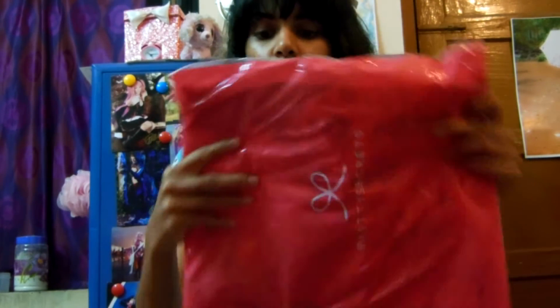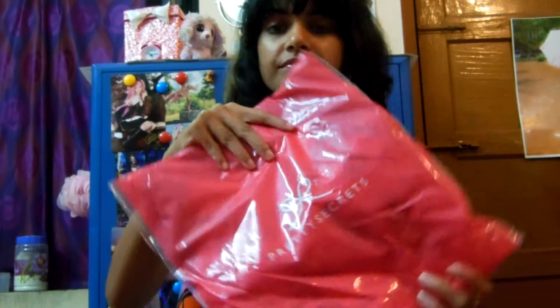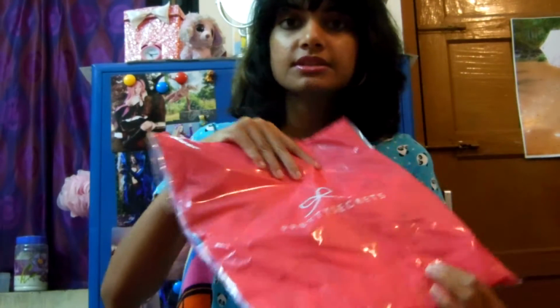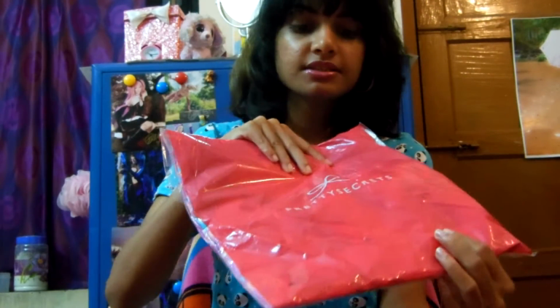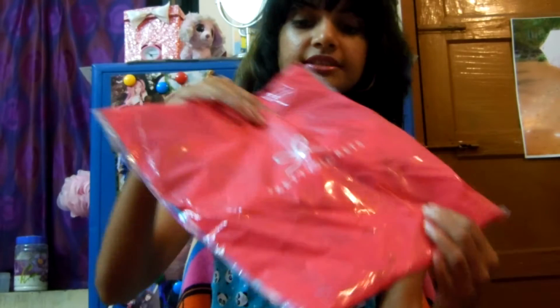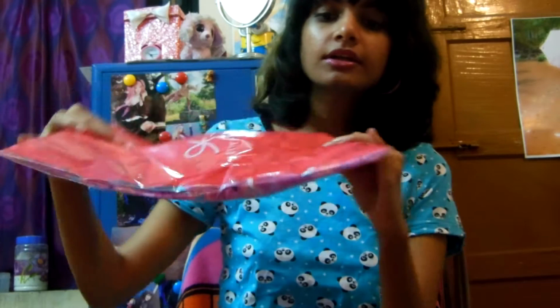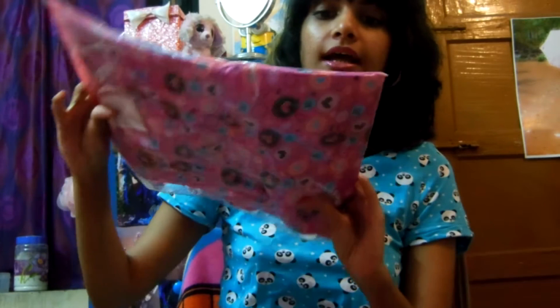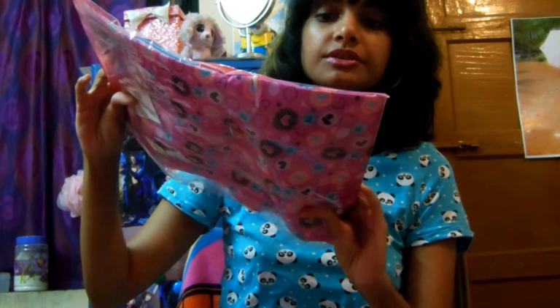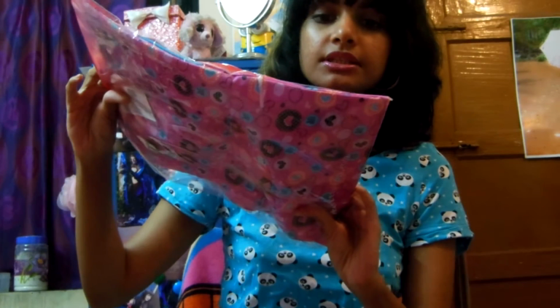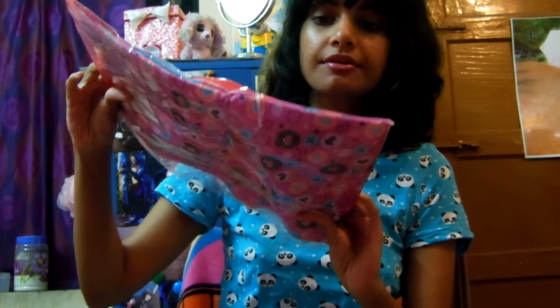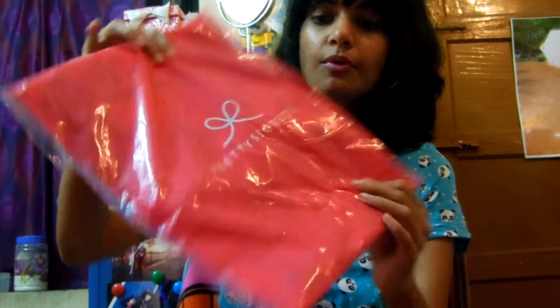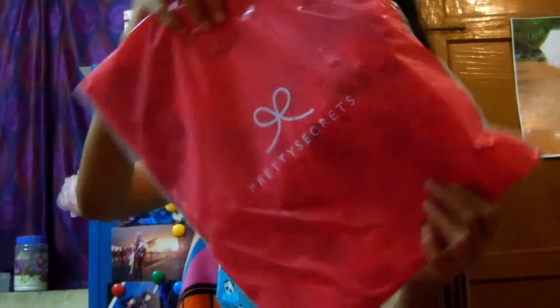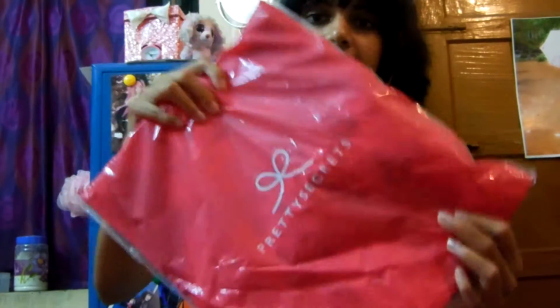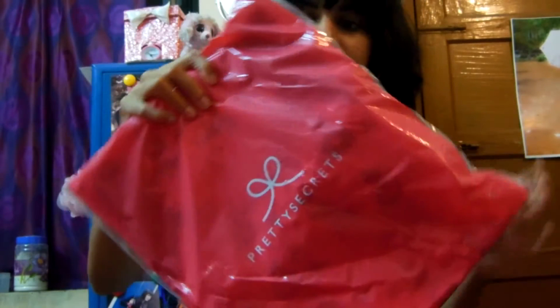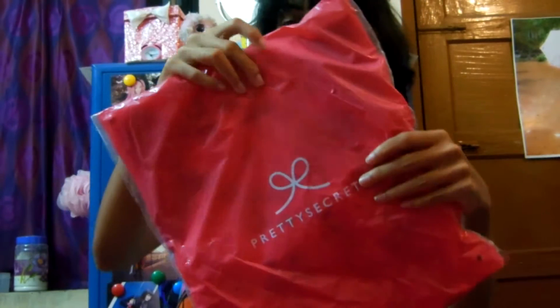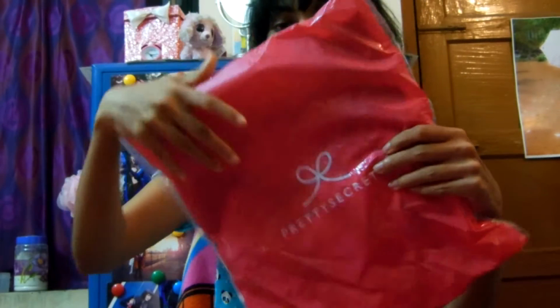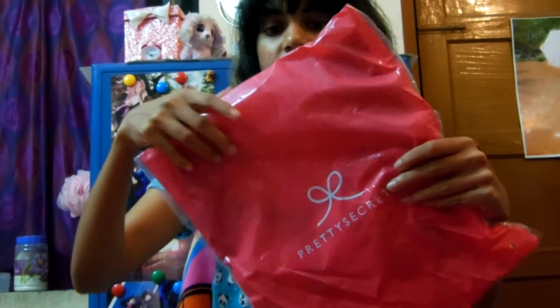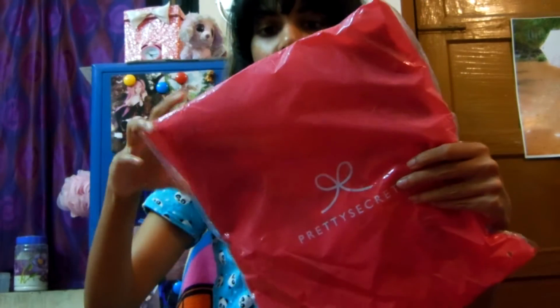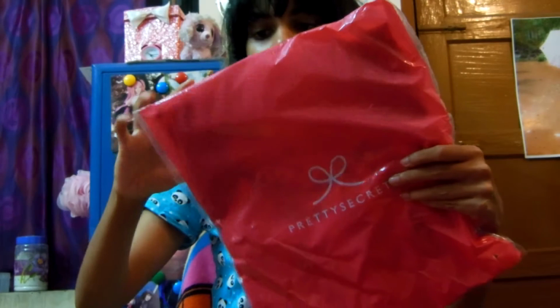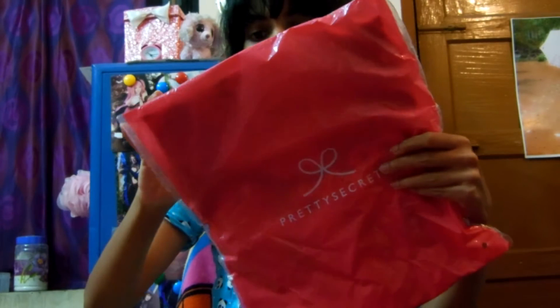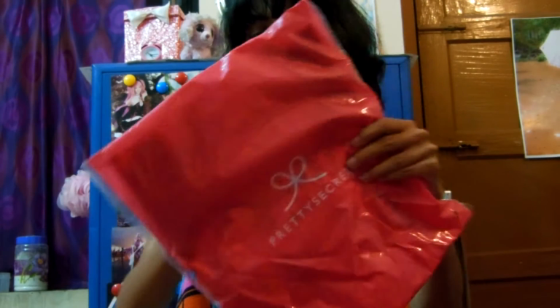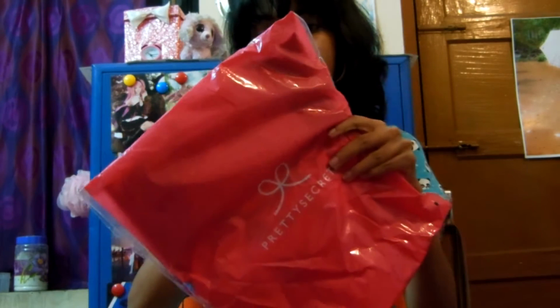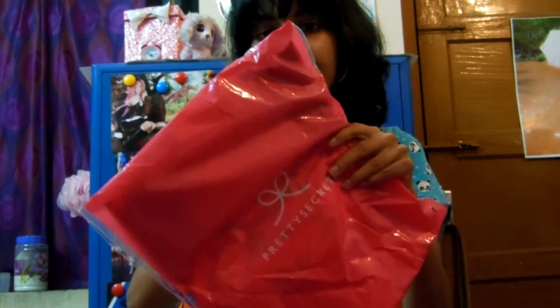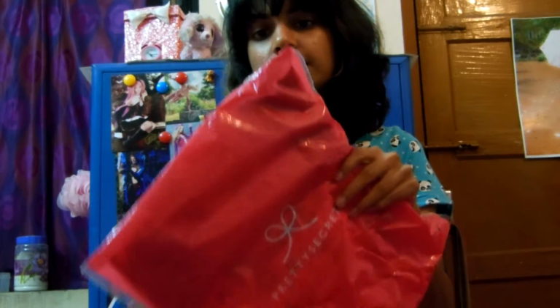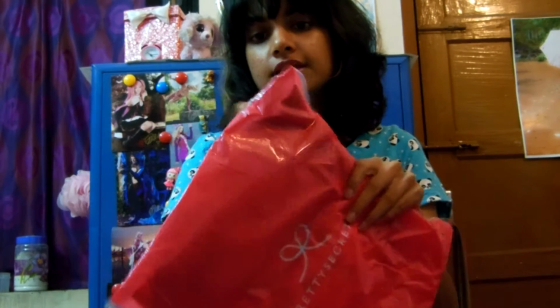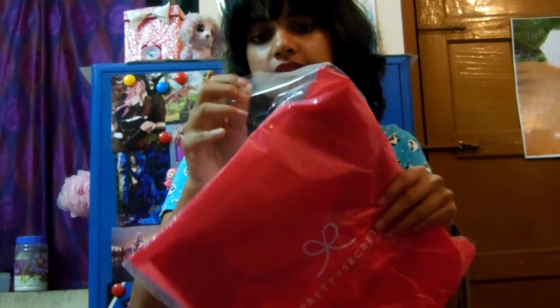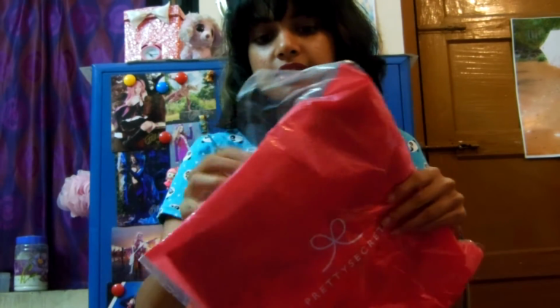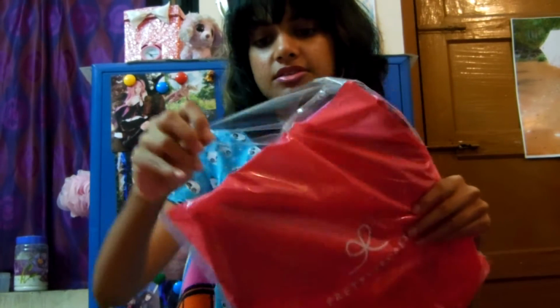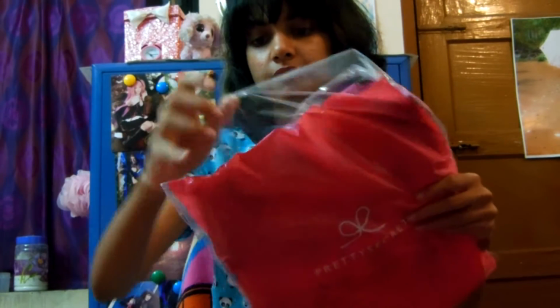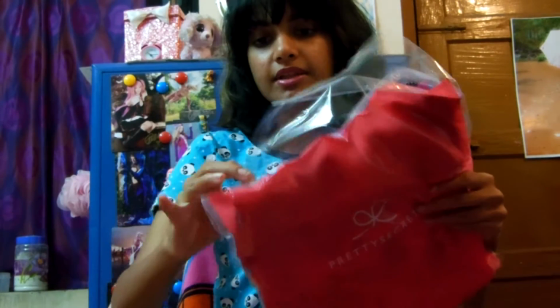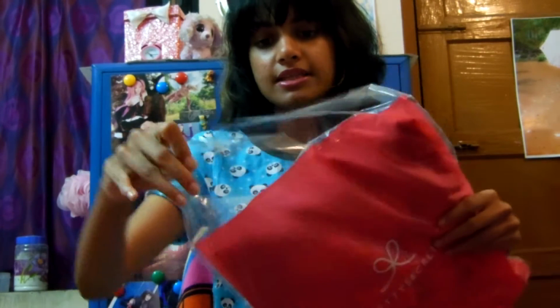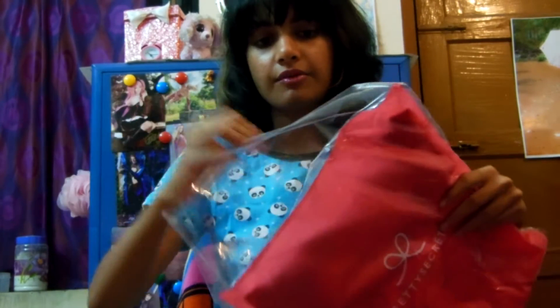So this is the dress I ordered. As you can see there's no extra packaging, so it's a little cute. I ordered it in a small size, so let's check it out.